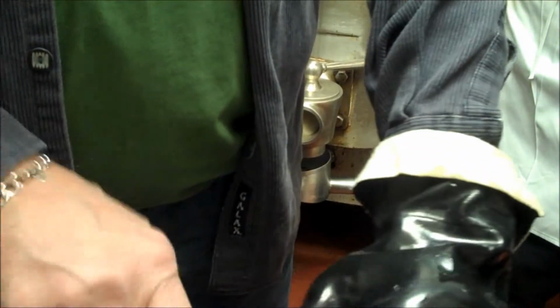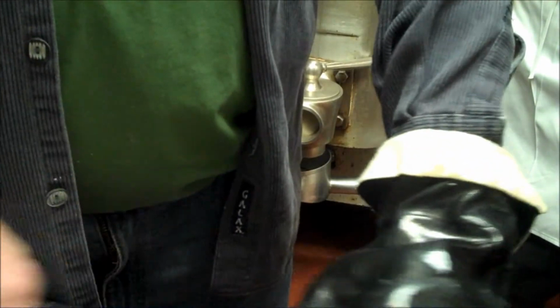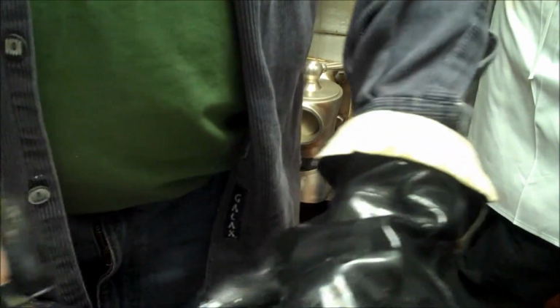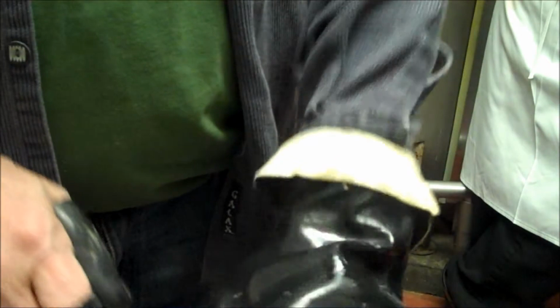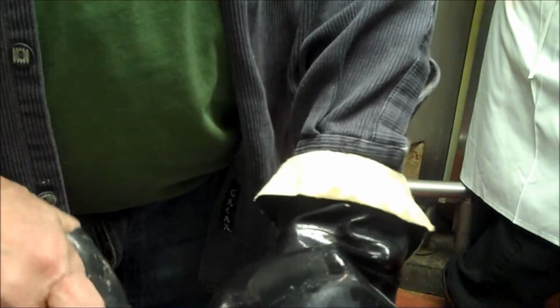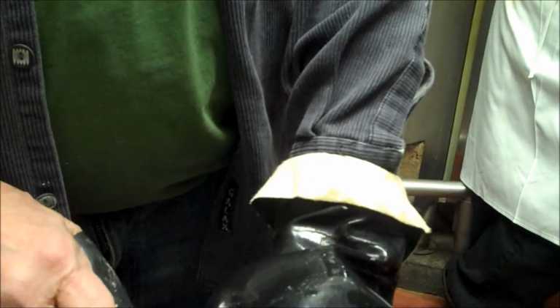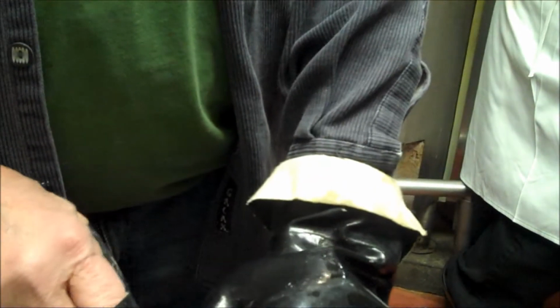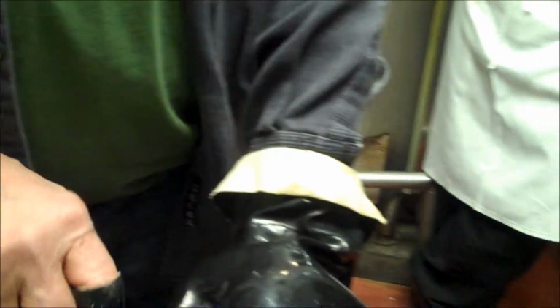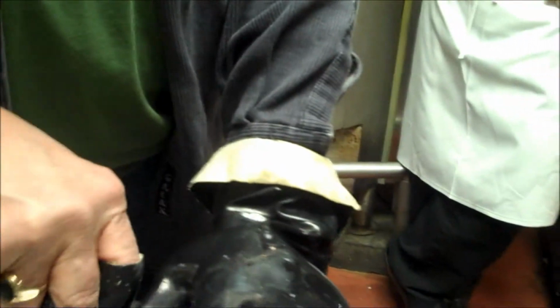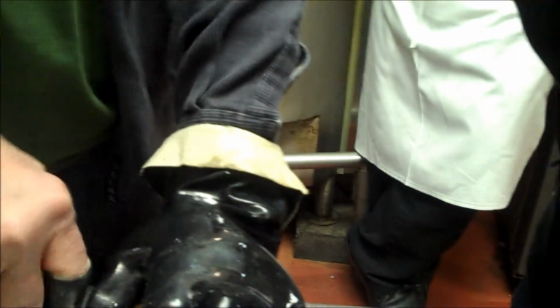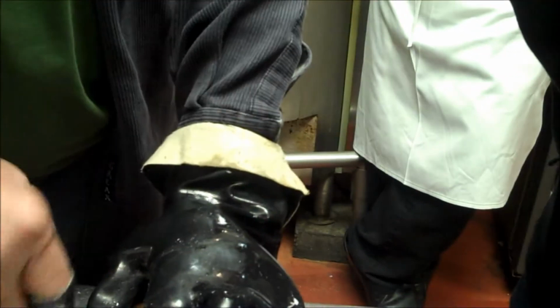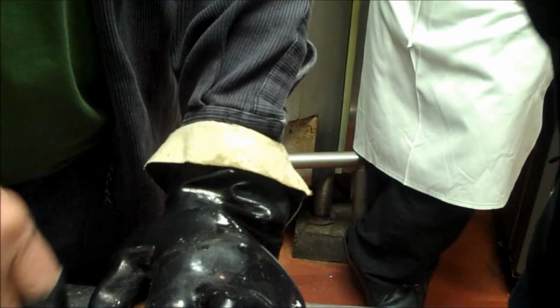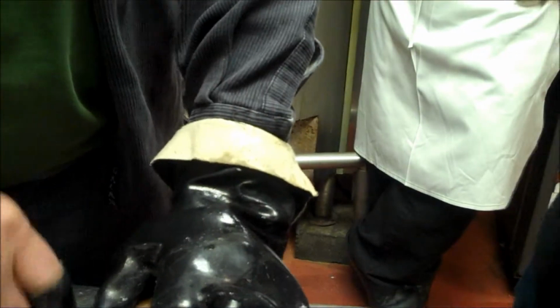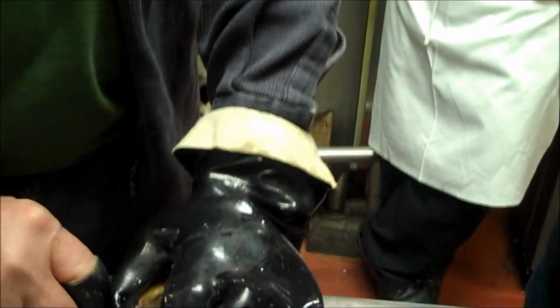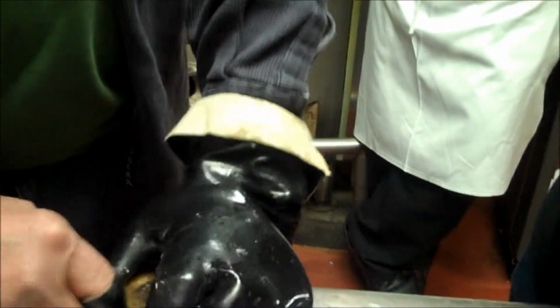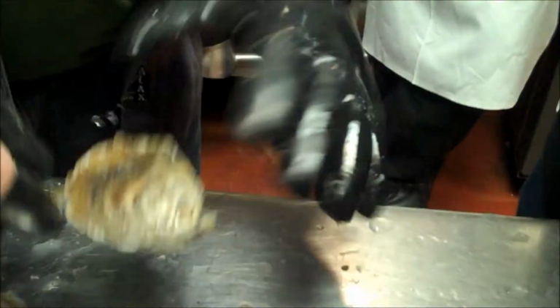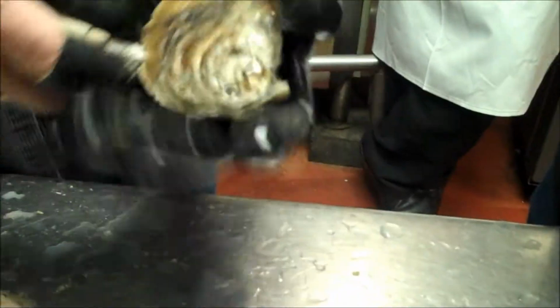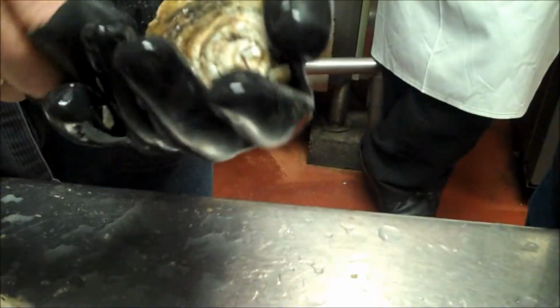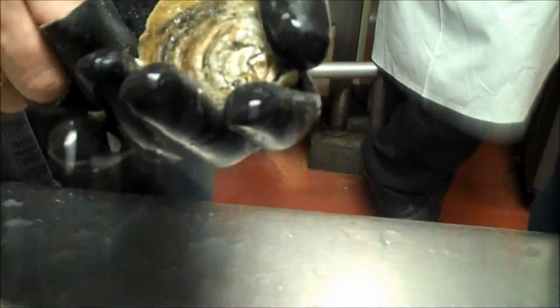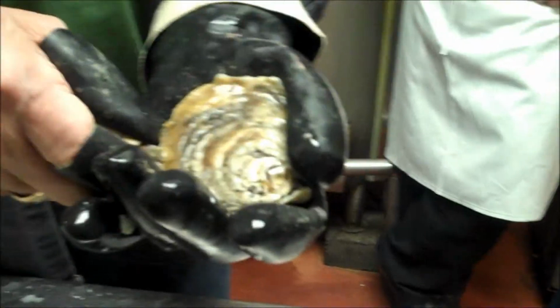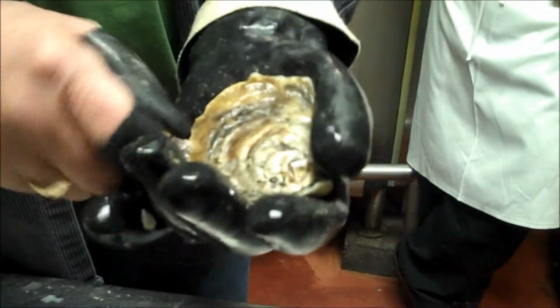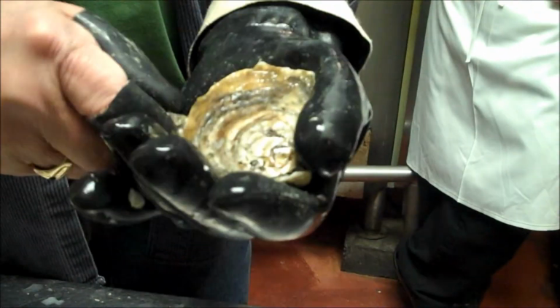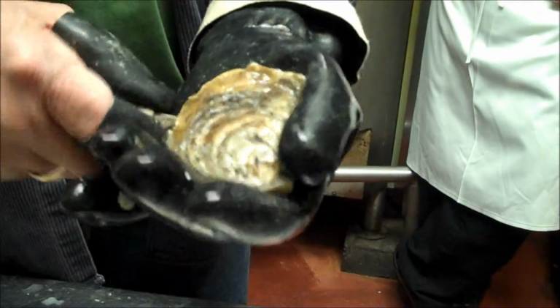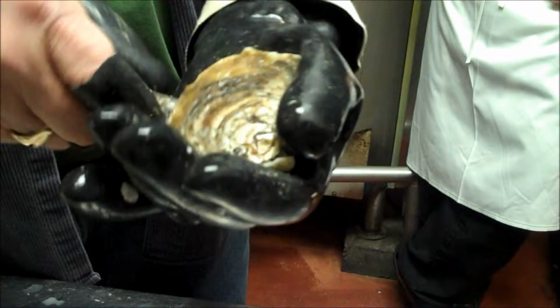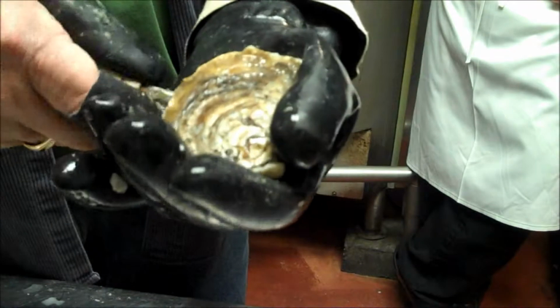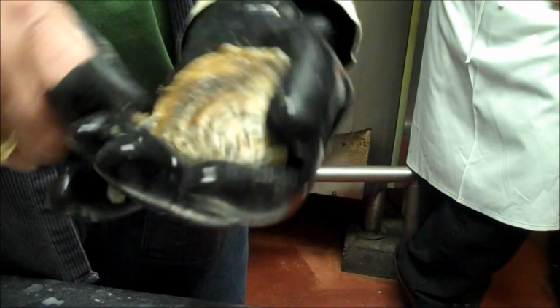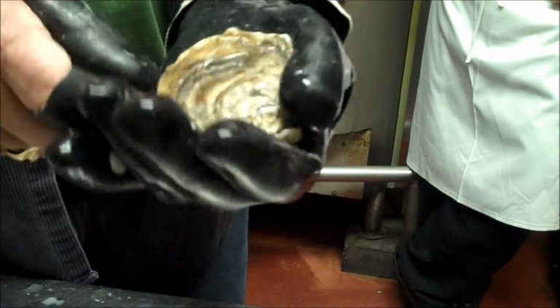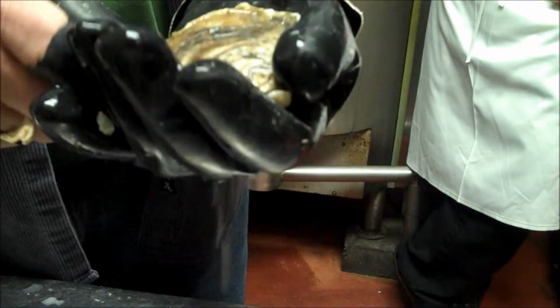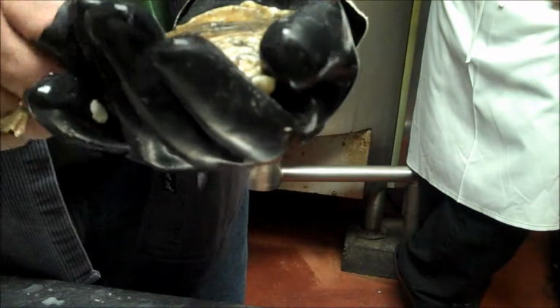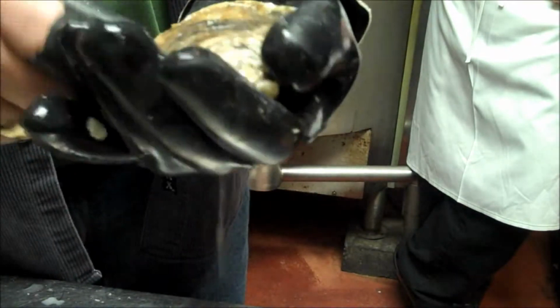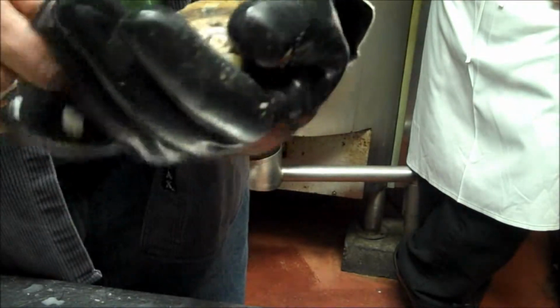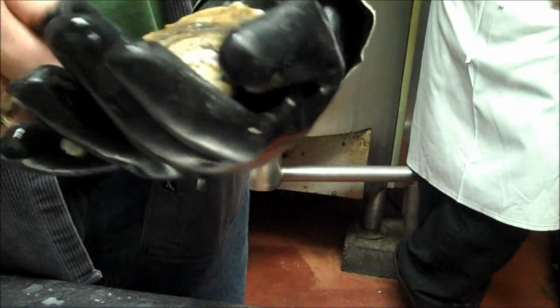And these oysters, as opposed to a wild or a dip oyster where they can't reproduce — they're triploid — their meats are the same year round. In the summer, you don't have the same issue.